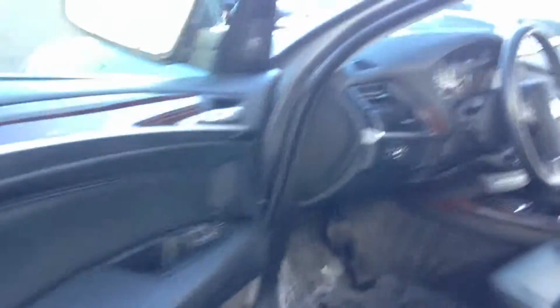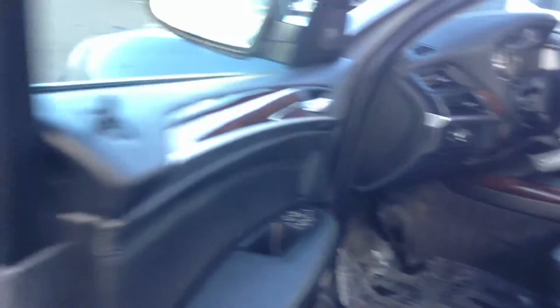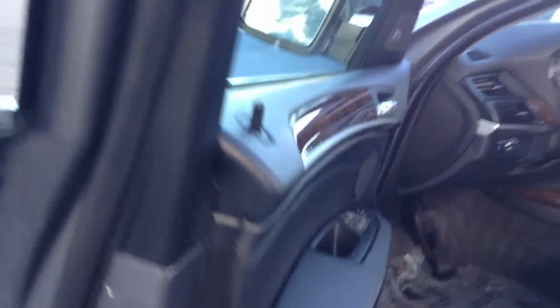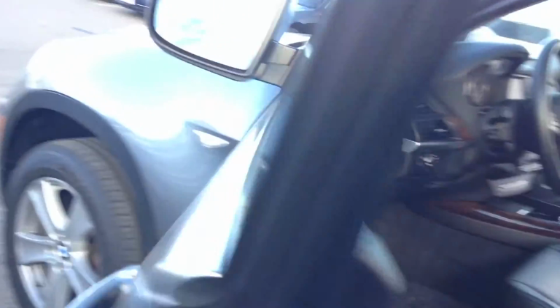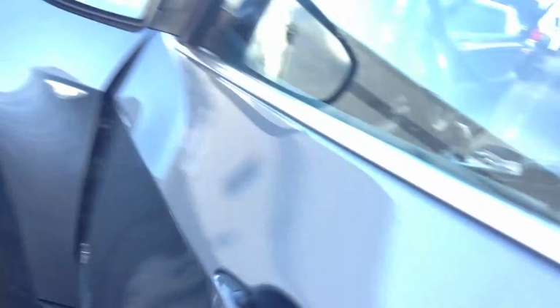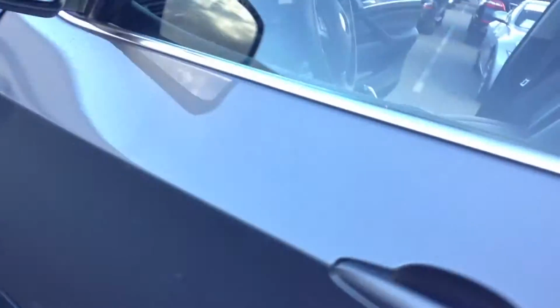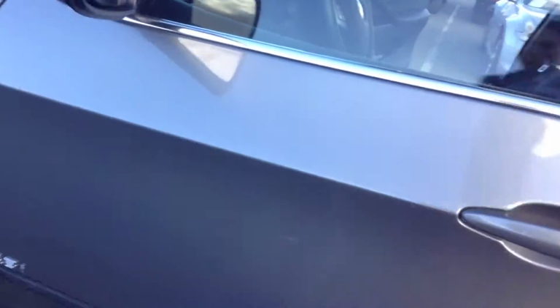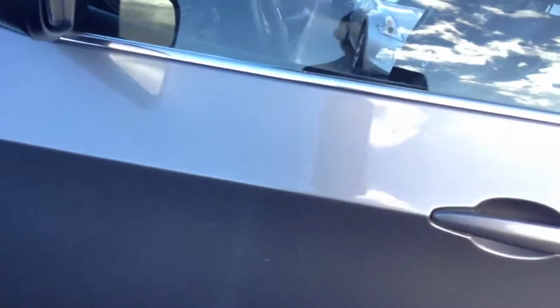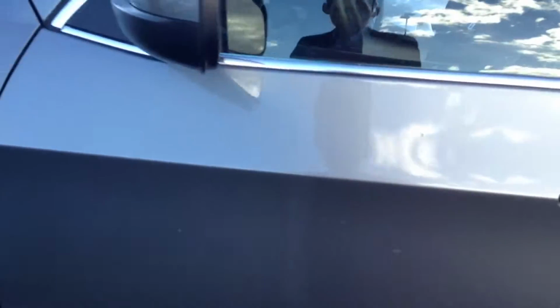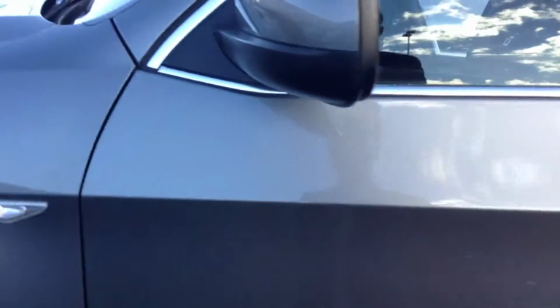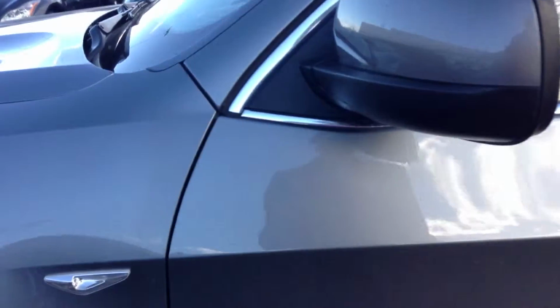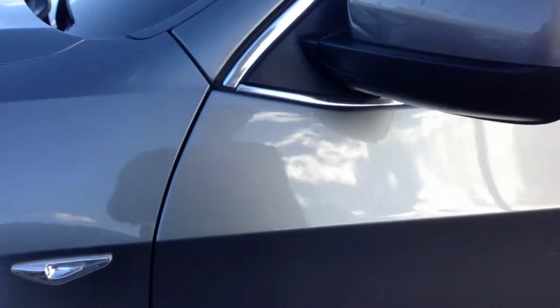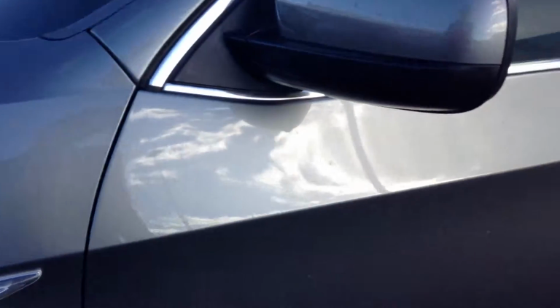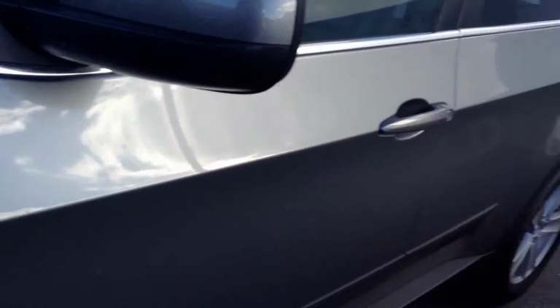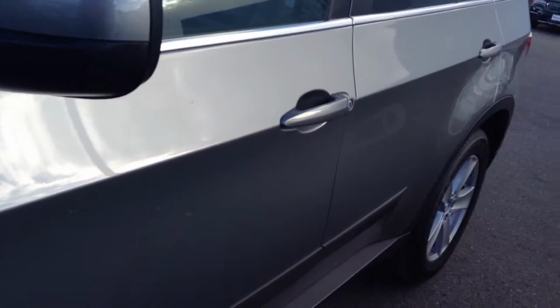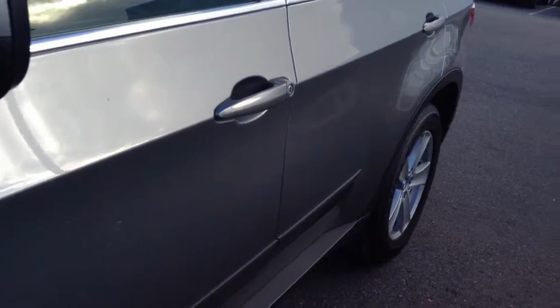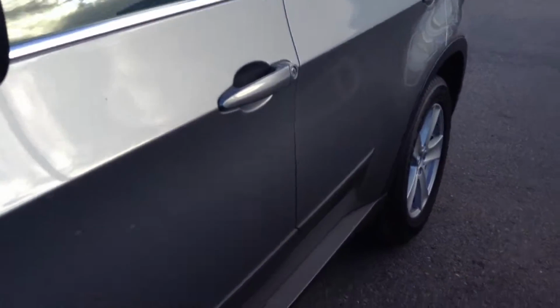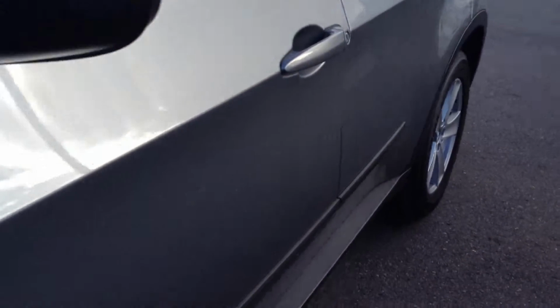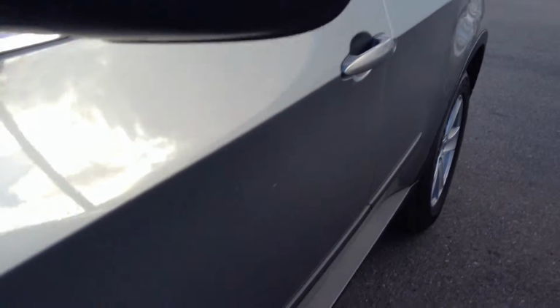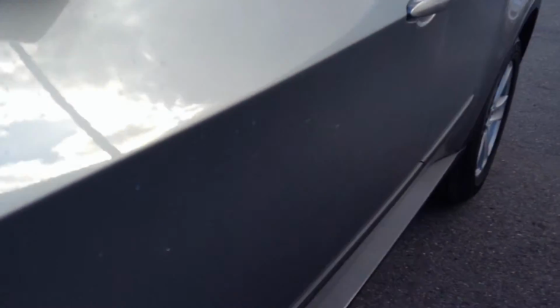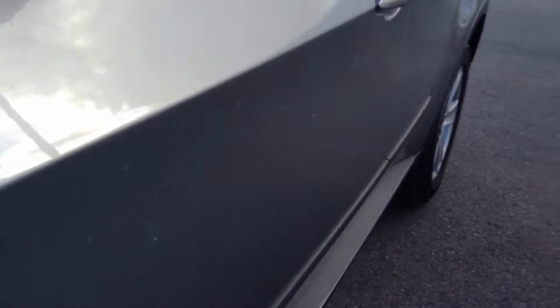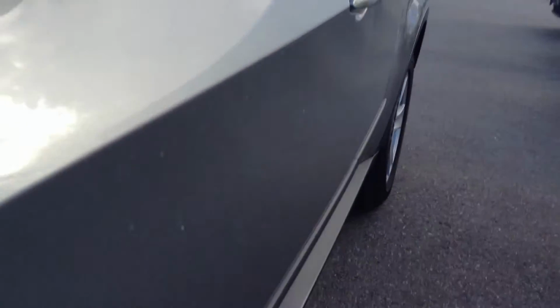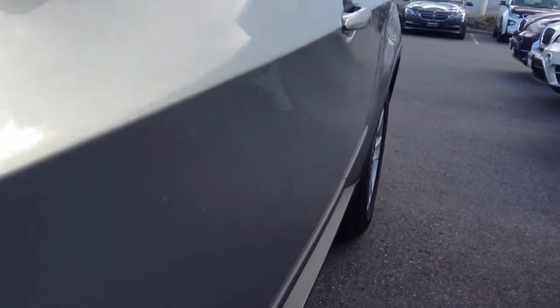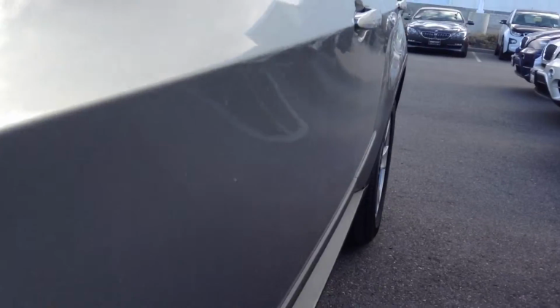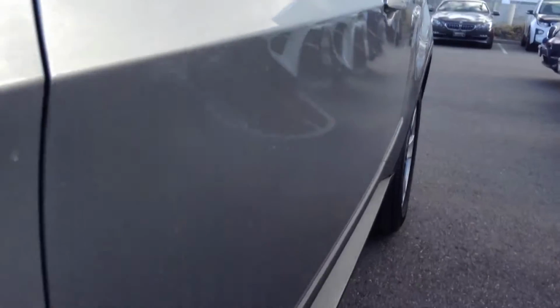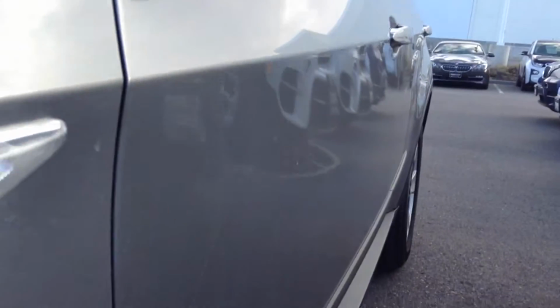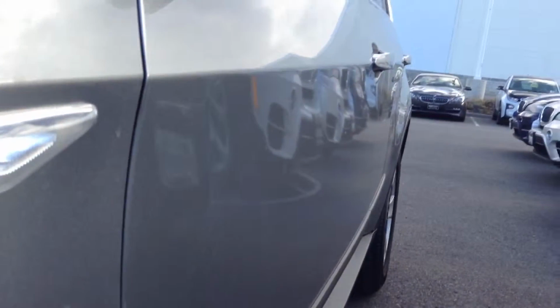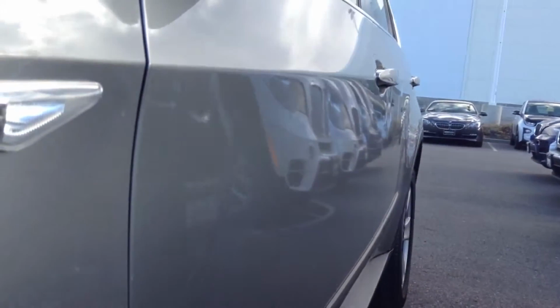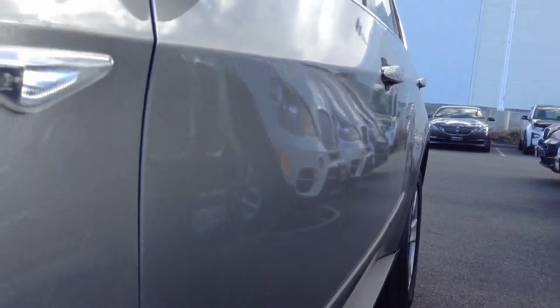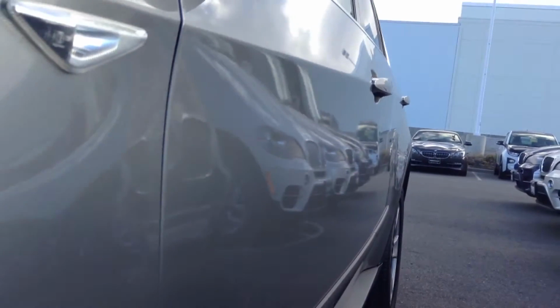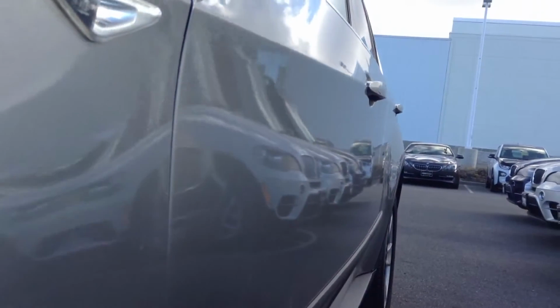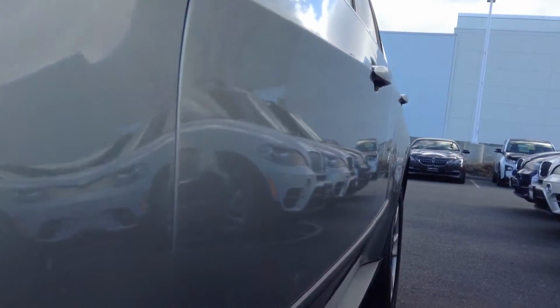Driver side bolstering again all pretty much brand new looking. Not sure if you've ever done business with us before, but we are a best price dealer — meaning the price you see online for this vehicle is the price you pay out the door. We never charge any dealer handling fees of any kind.